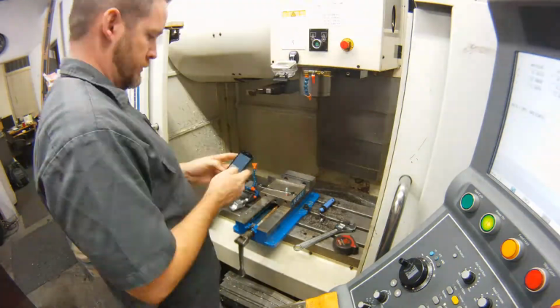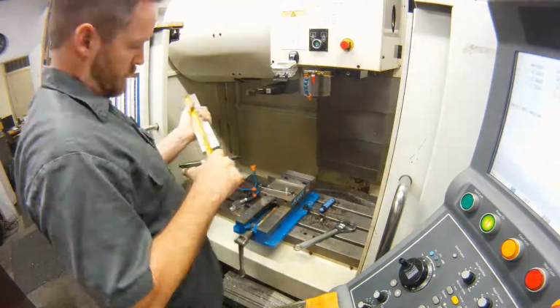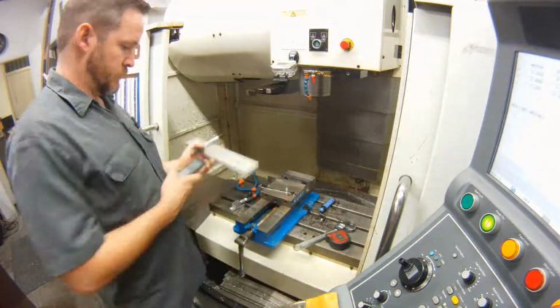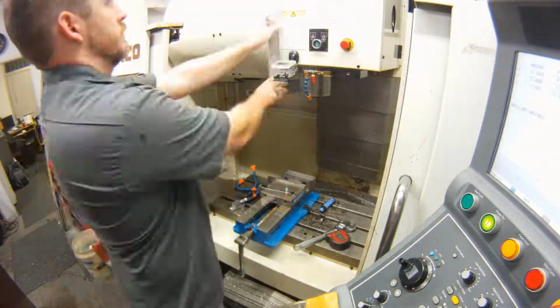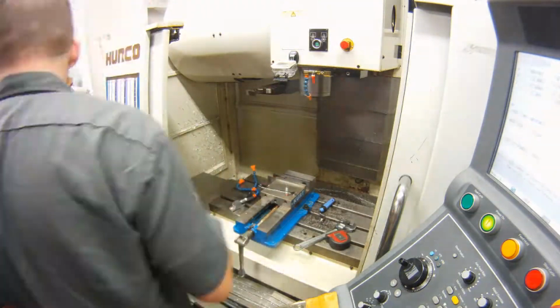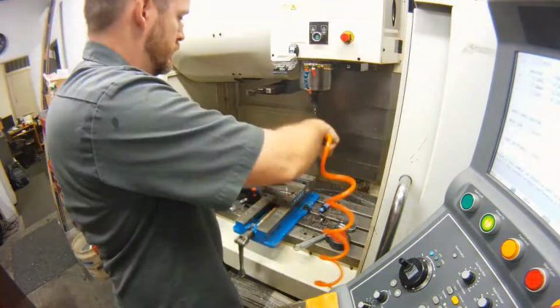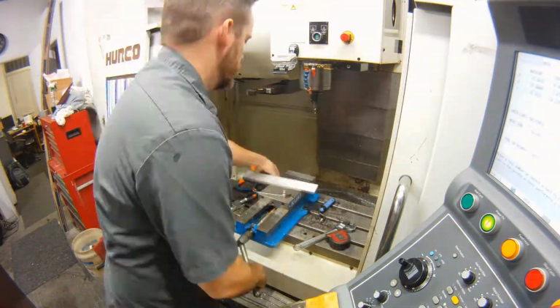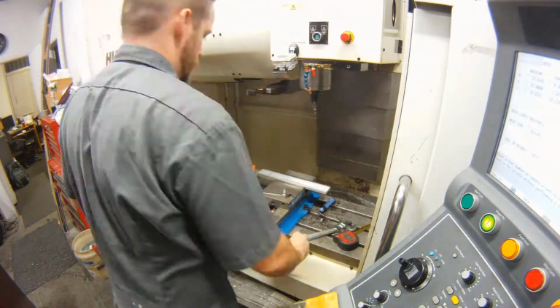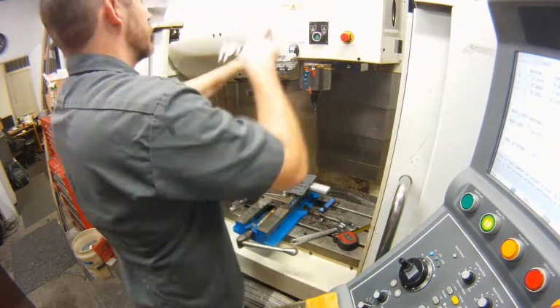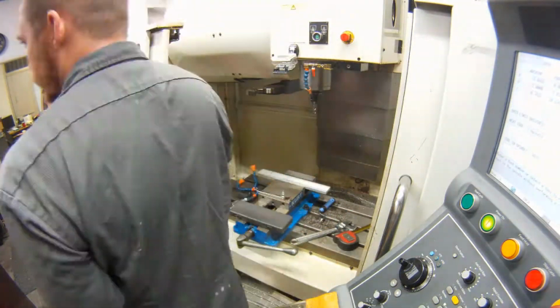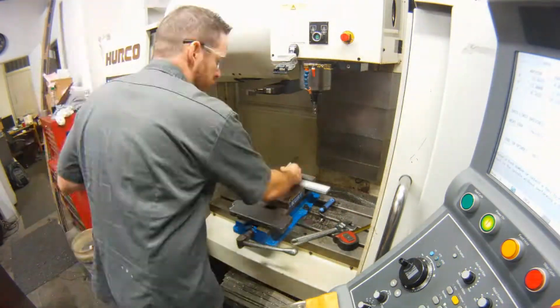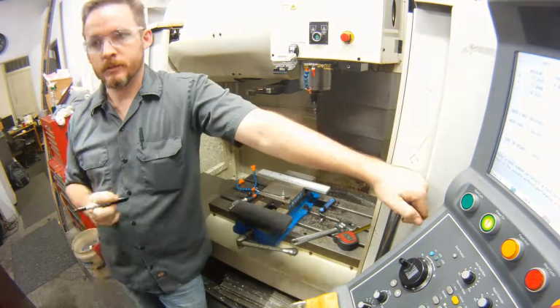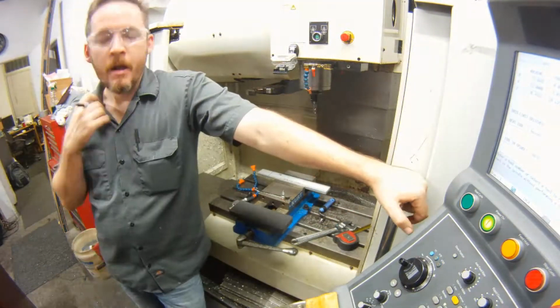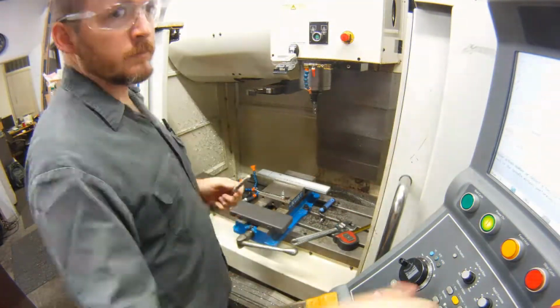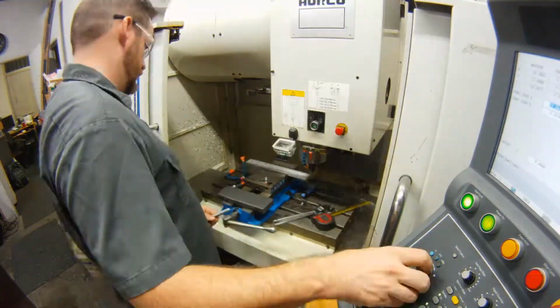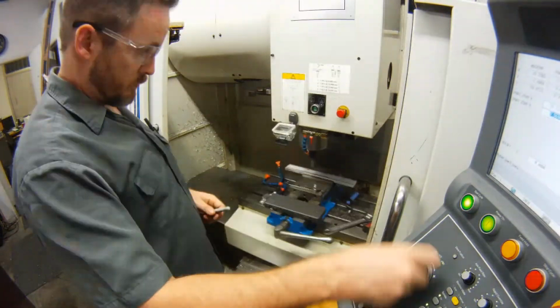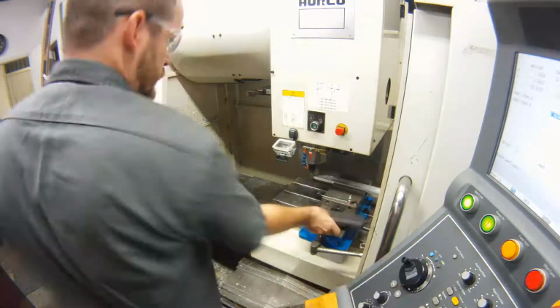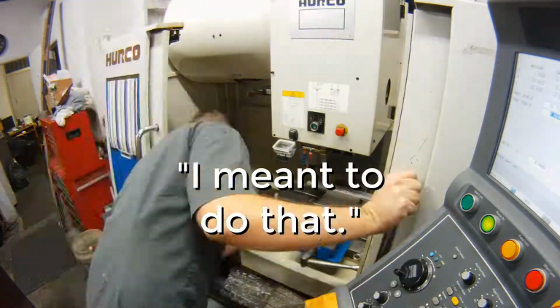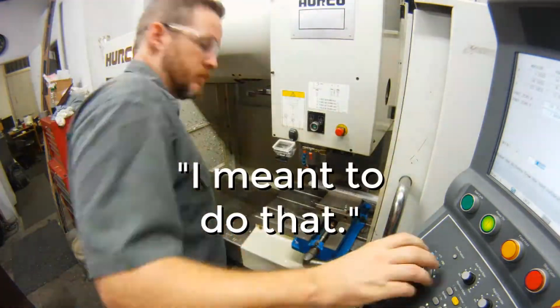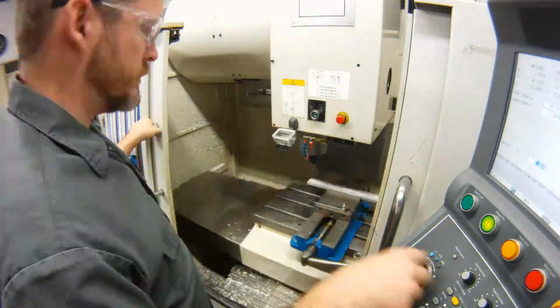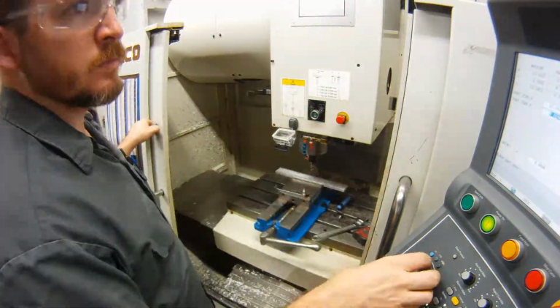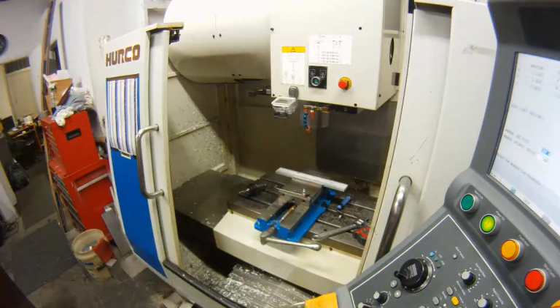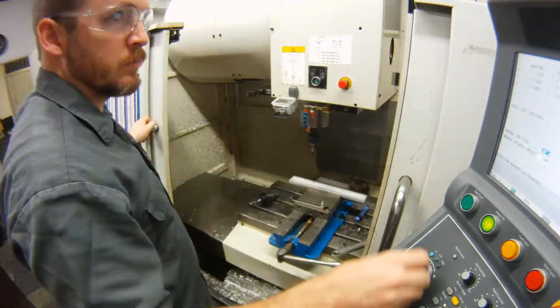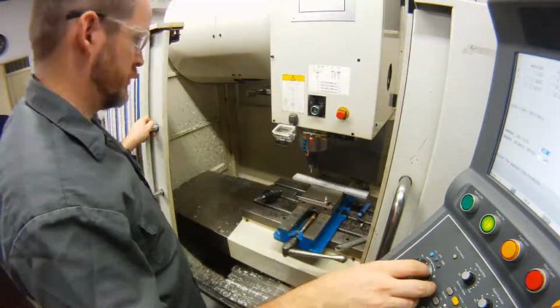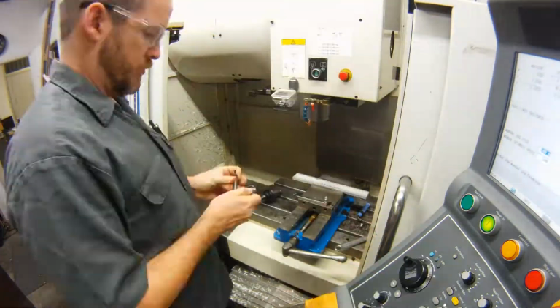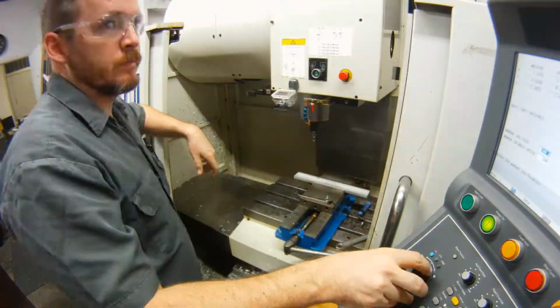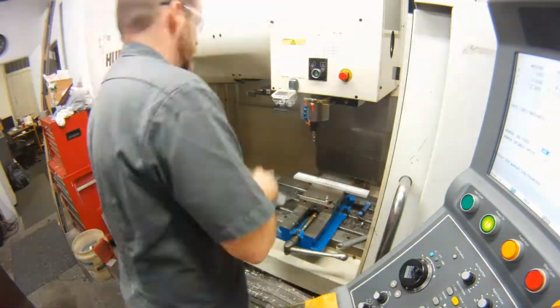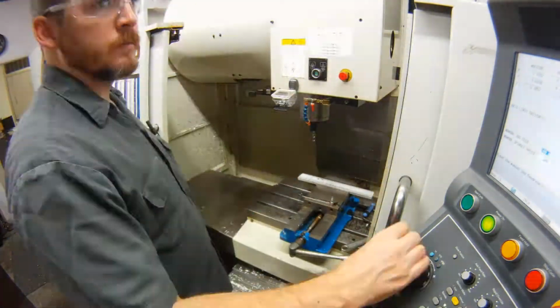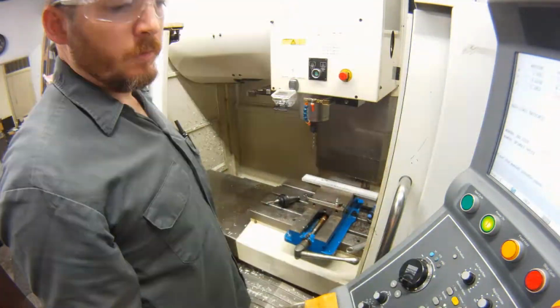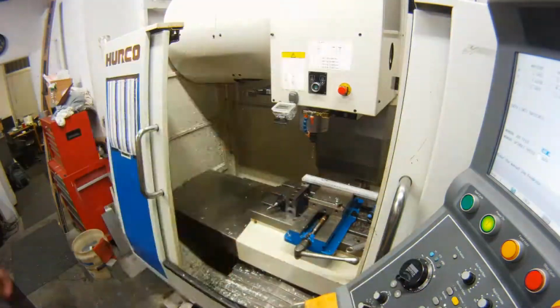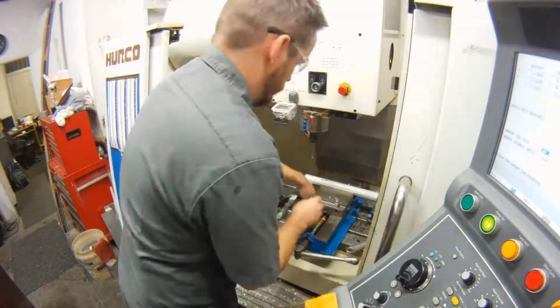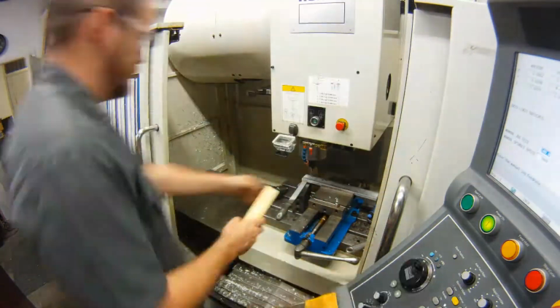Because if I make a mistake, I can just change the design and that mistake becomes a part feature. With customer stuff, if it's not perfect, I have to start over and make a new one.